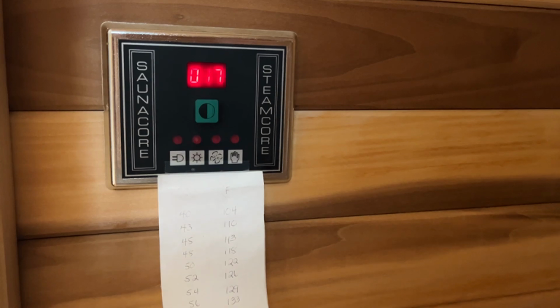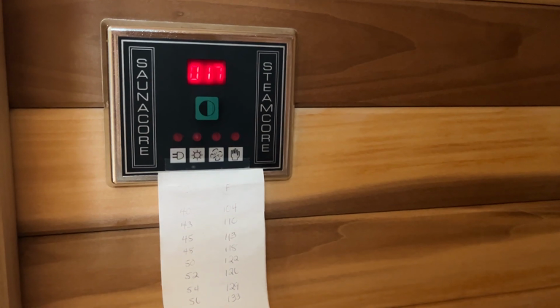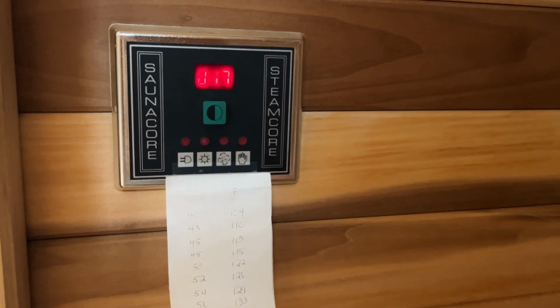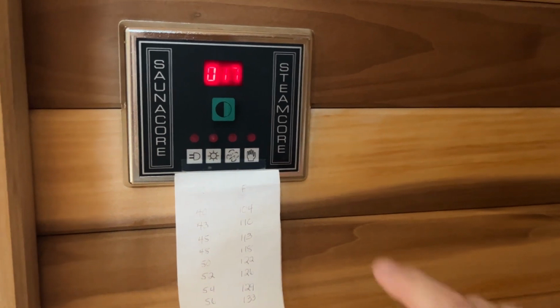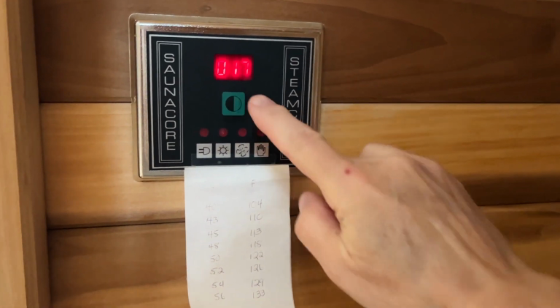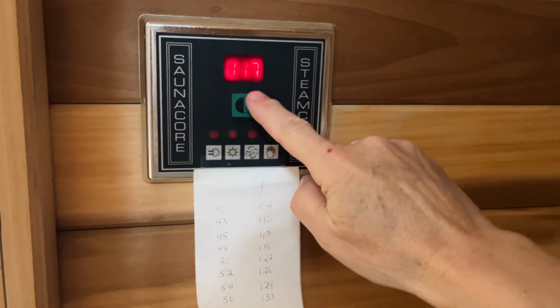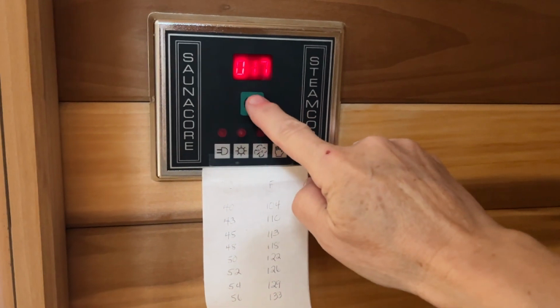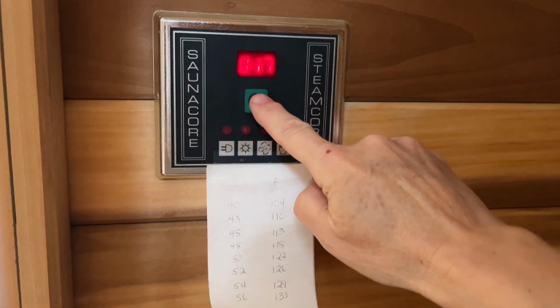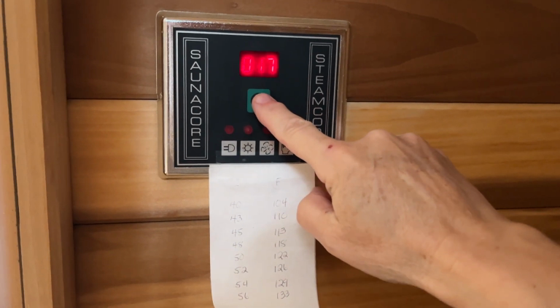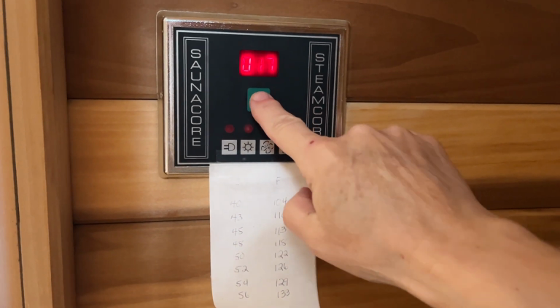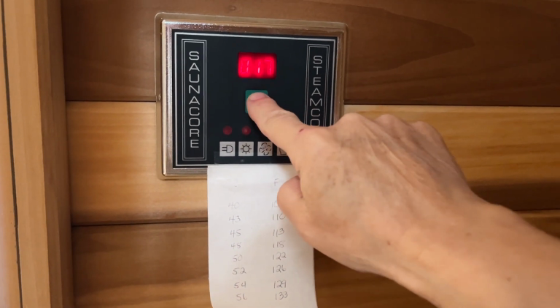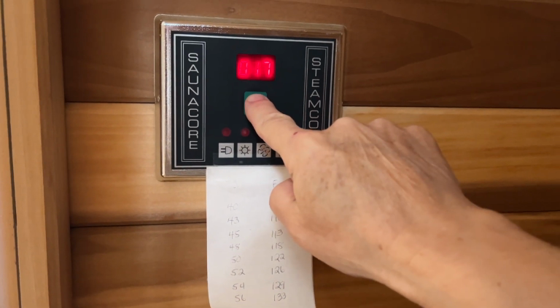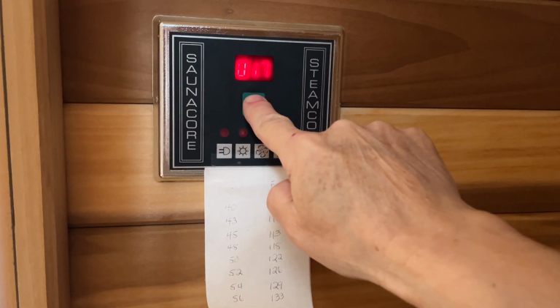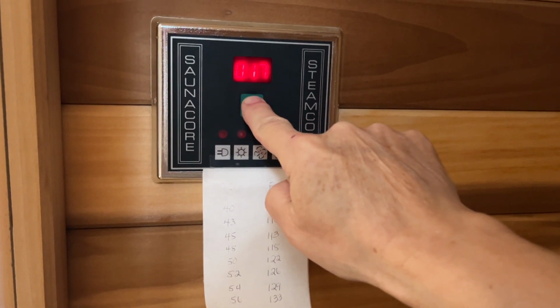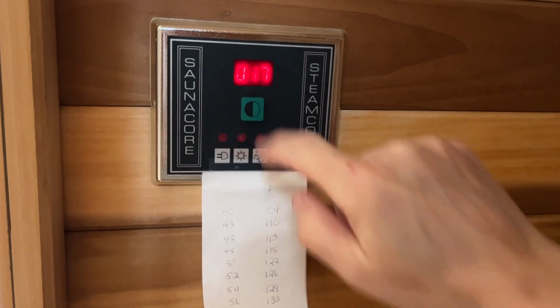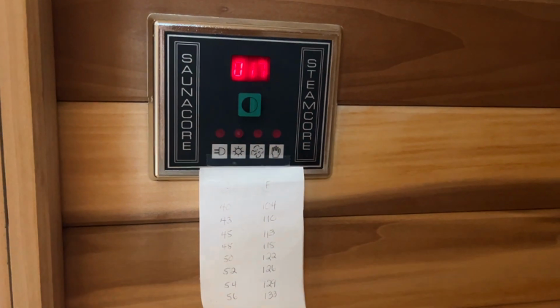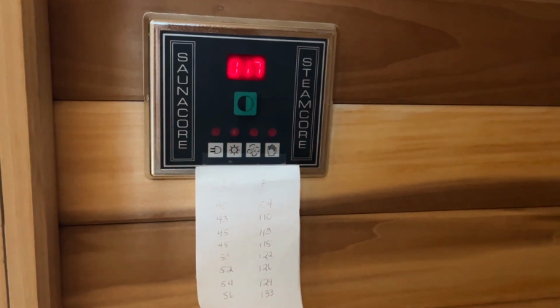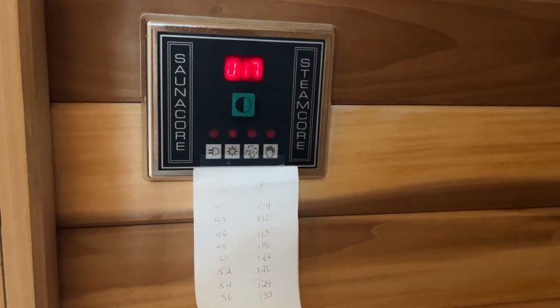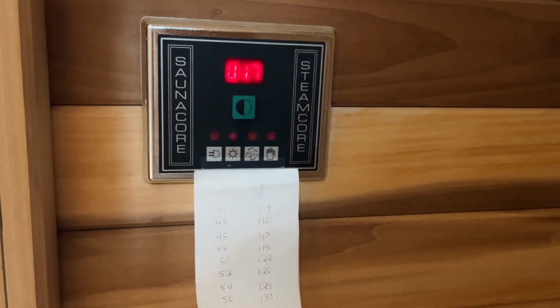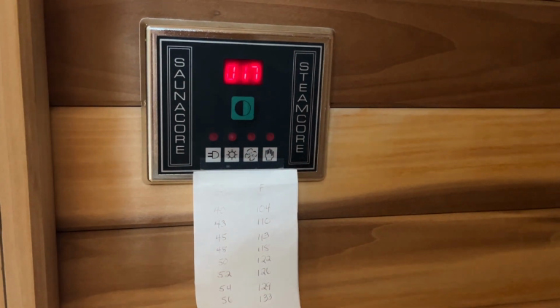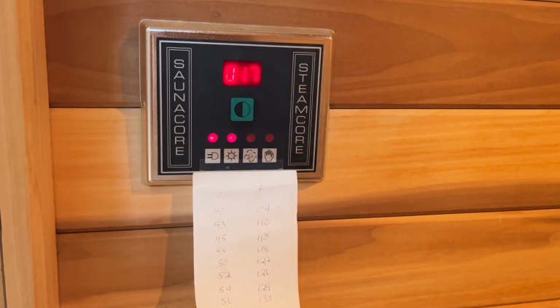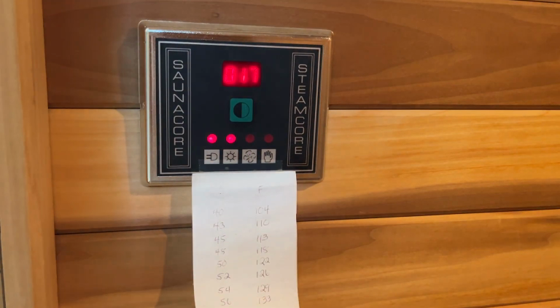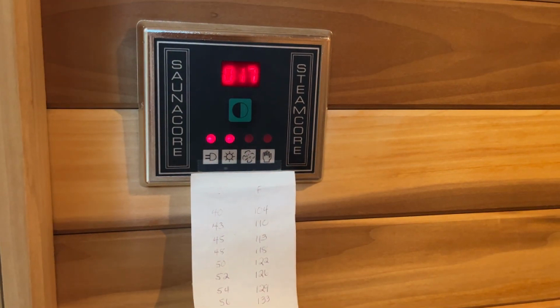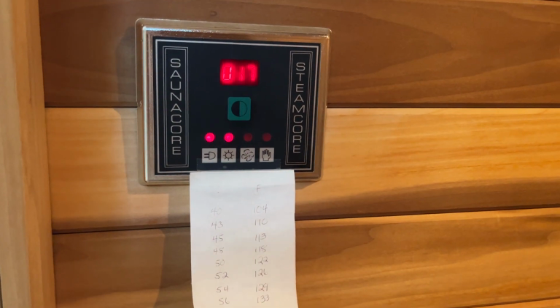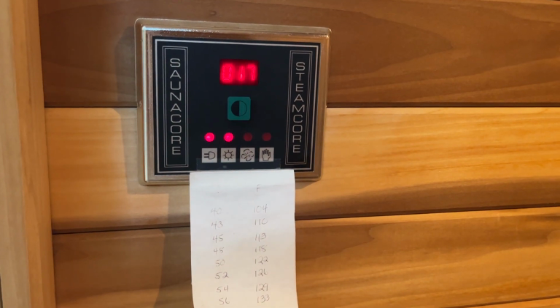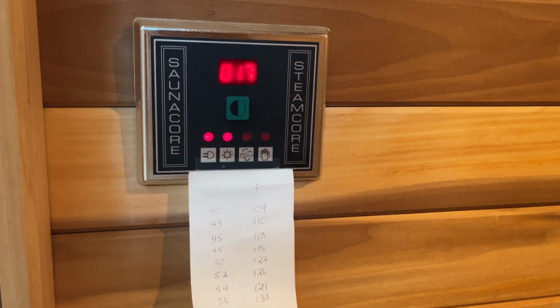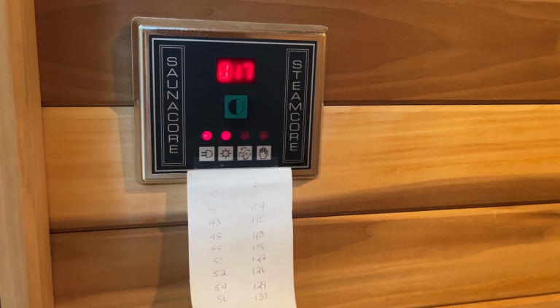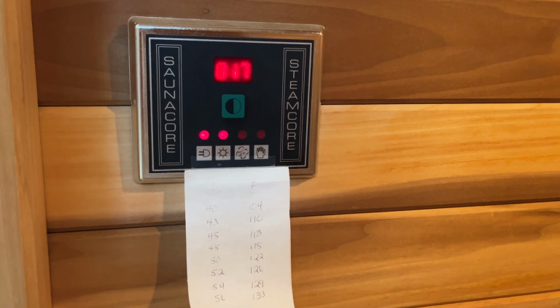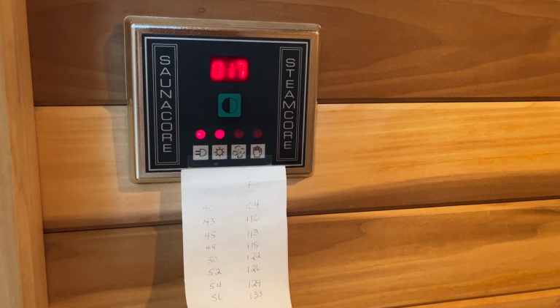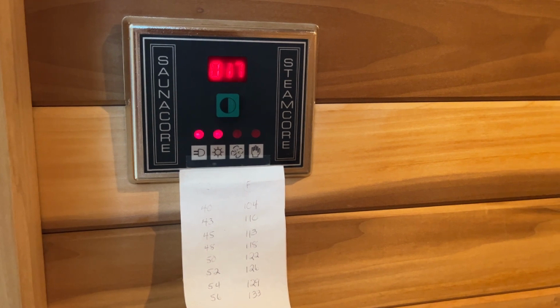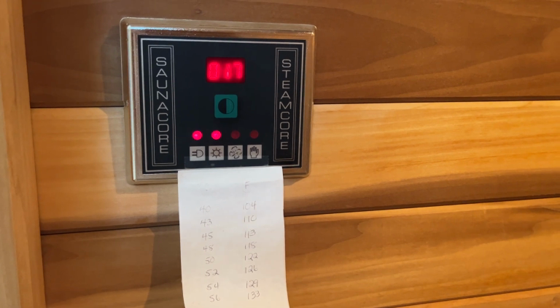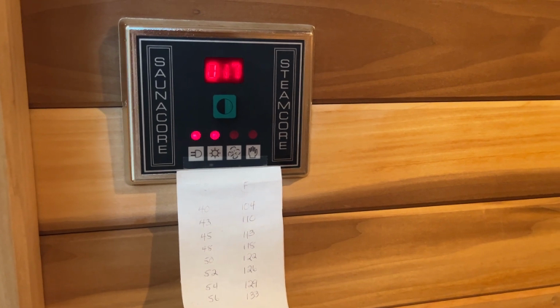So this is our sauna. To turn it on, you push this button and hold it just for a second or two, then release, and the lights will come on and it will start to warm up.